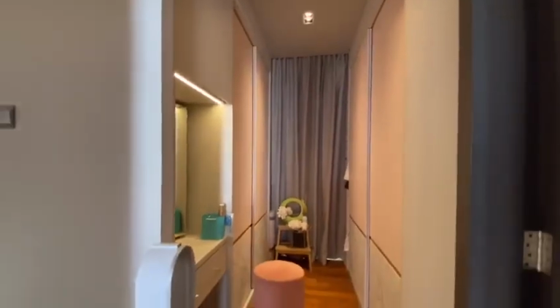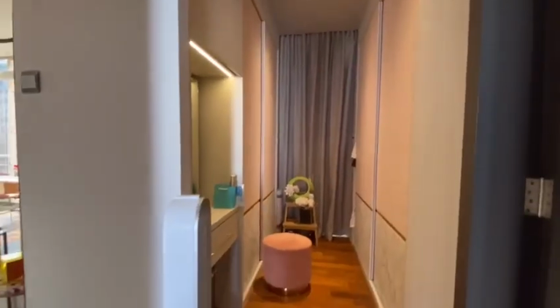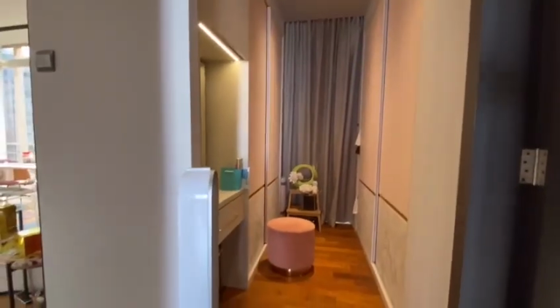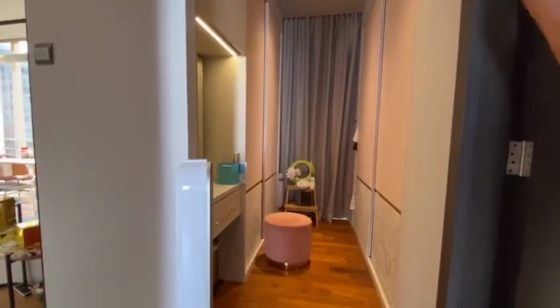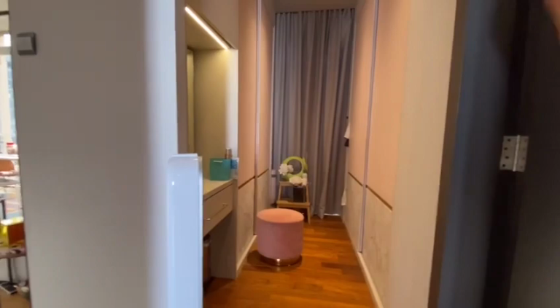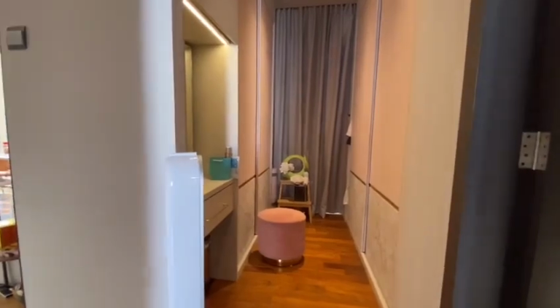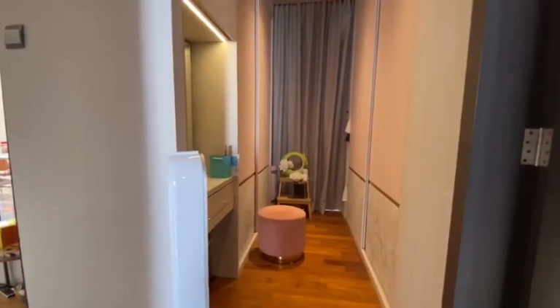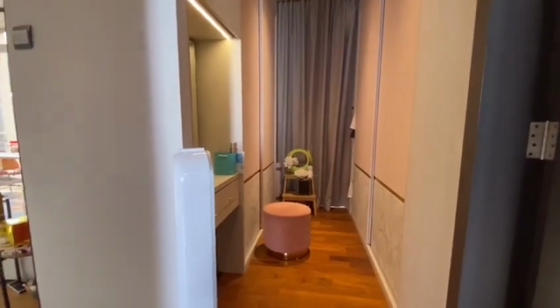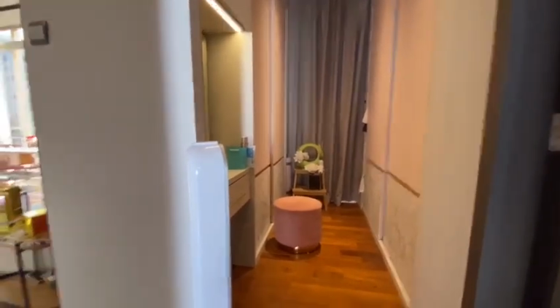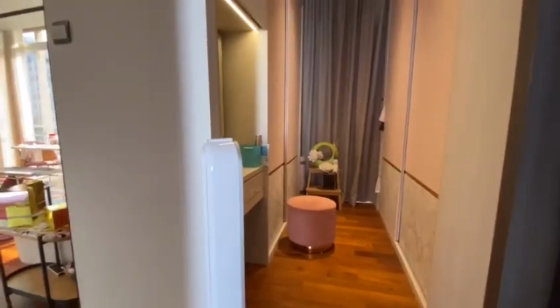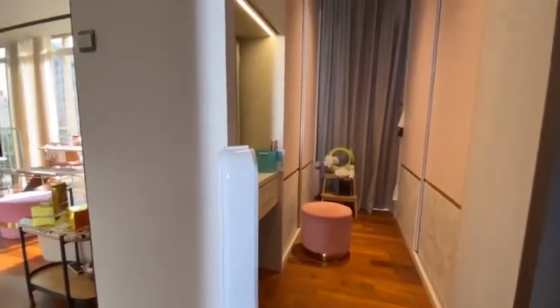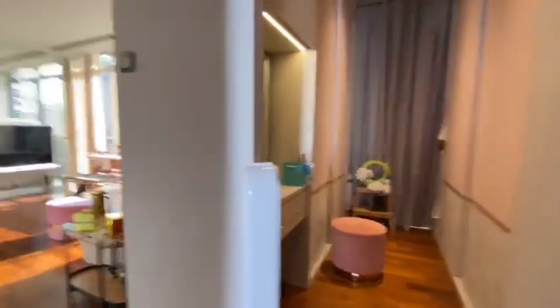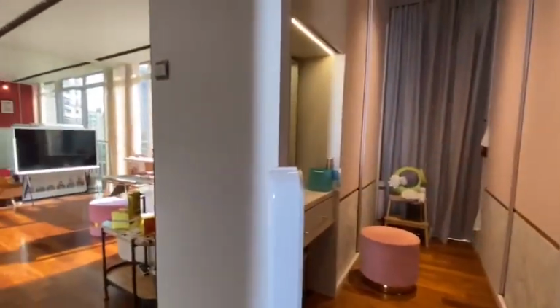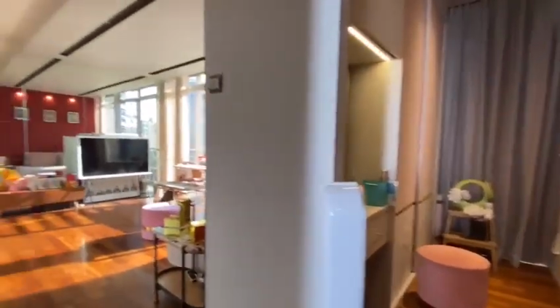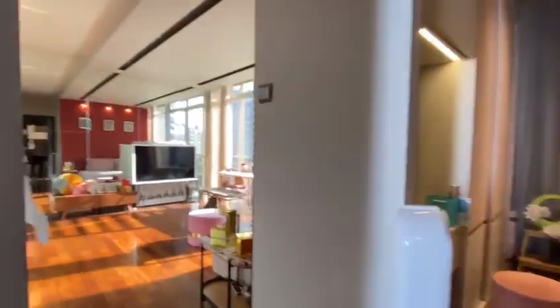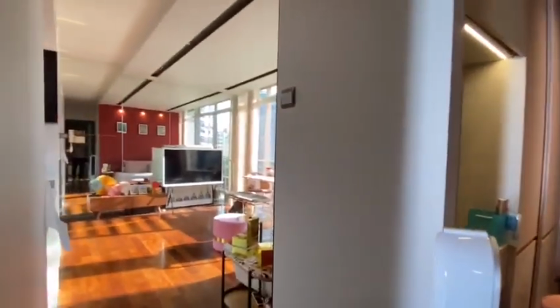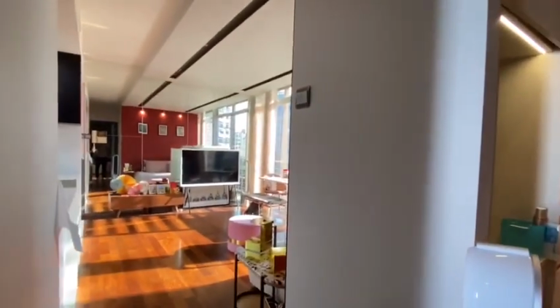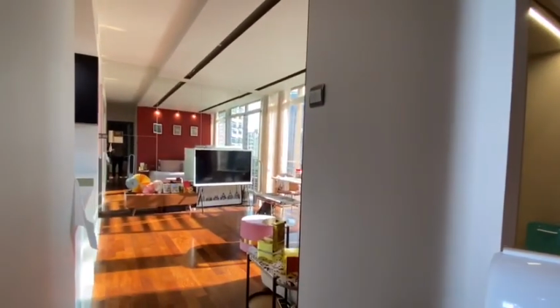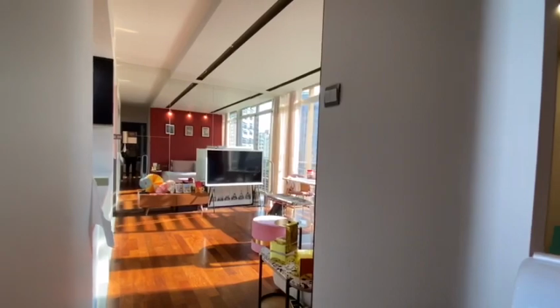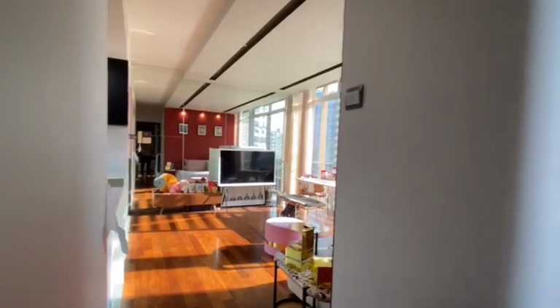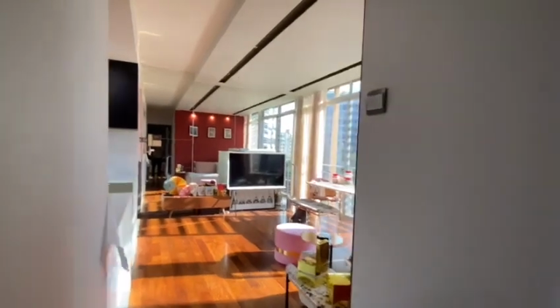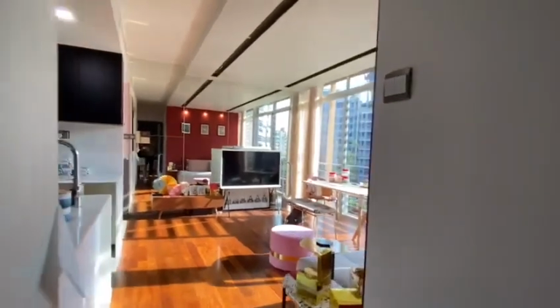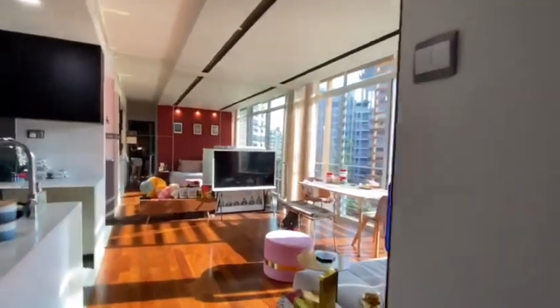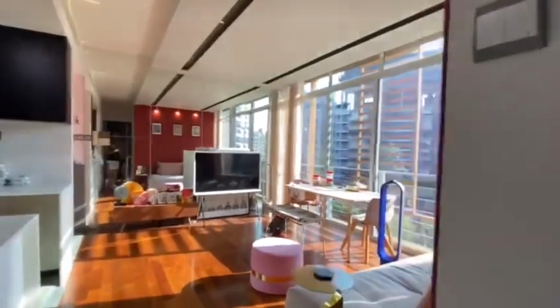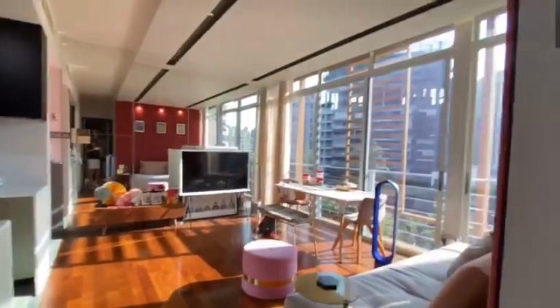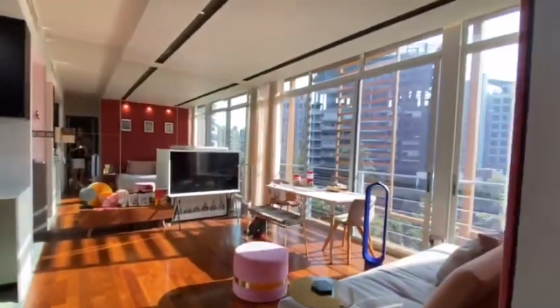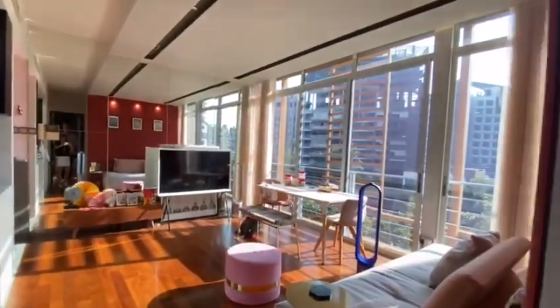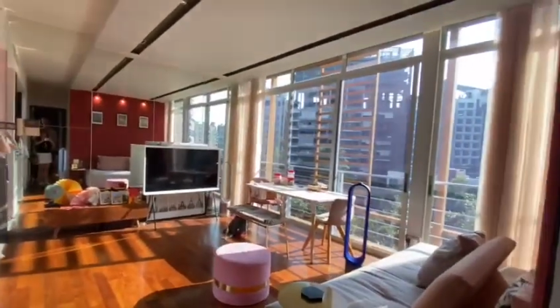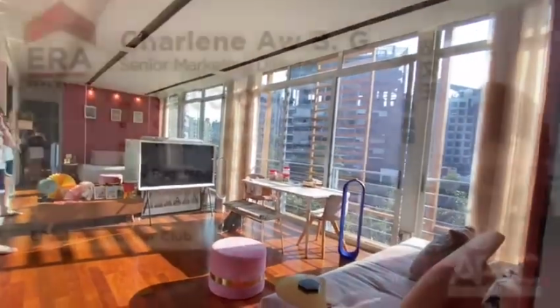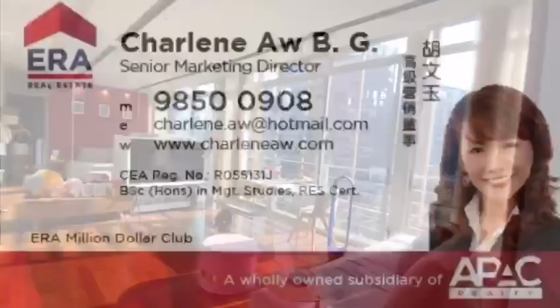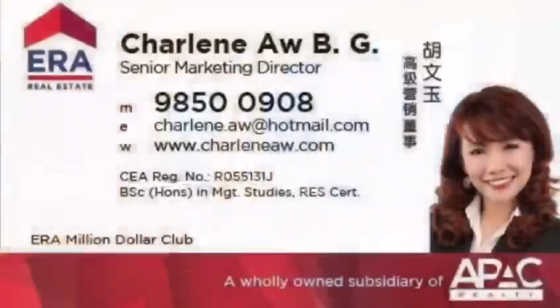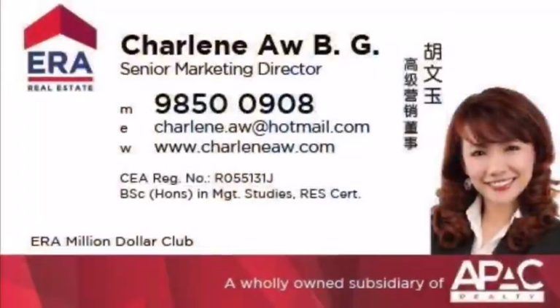Finally, we have come to the end of this house intro. We hope you like what we show you and do contact us to arrange for house viewing at your convenient time. Thank you very much.